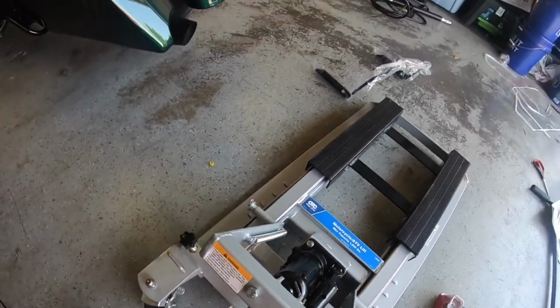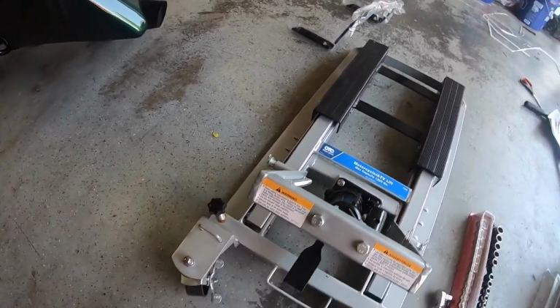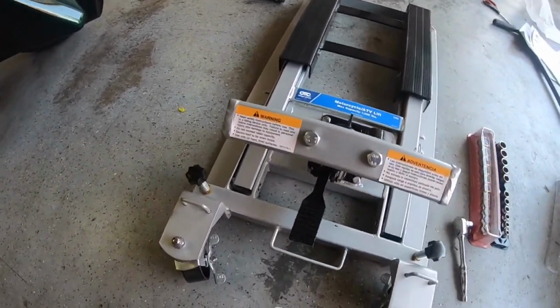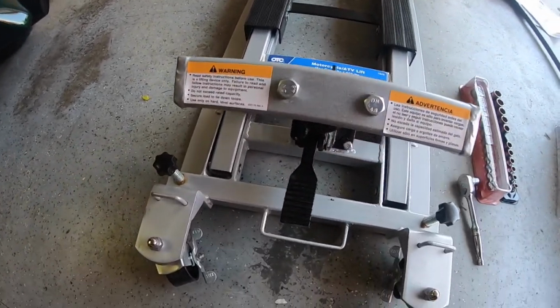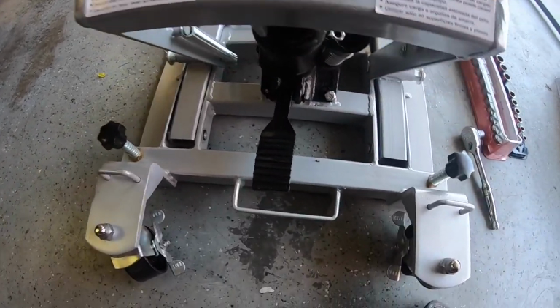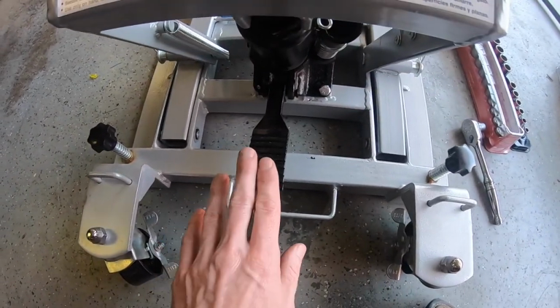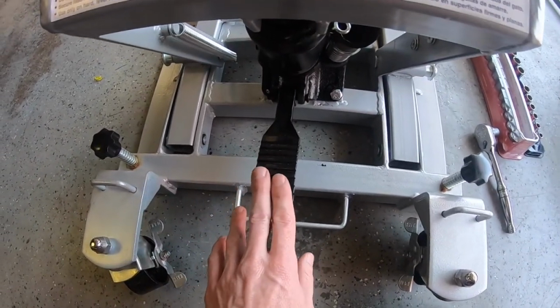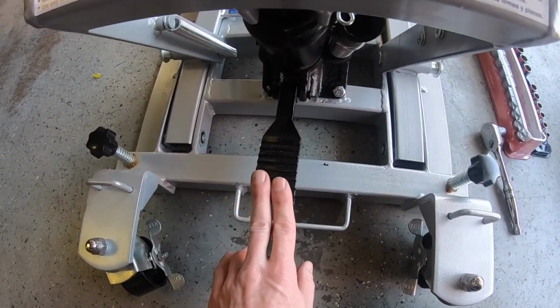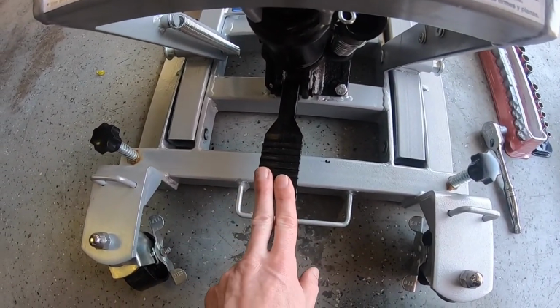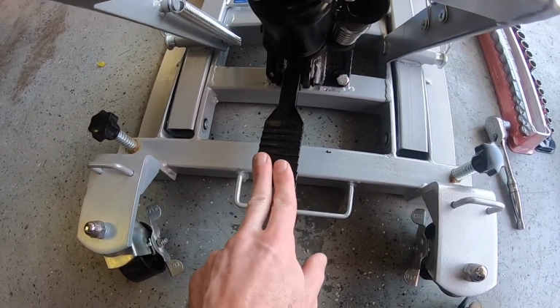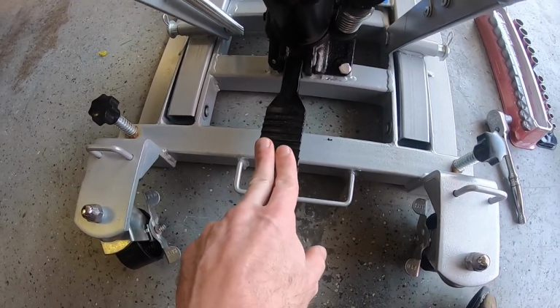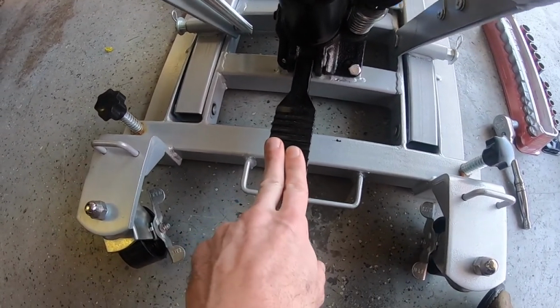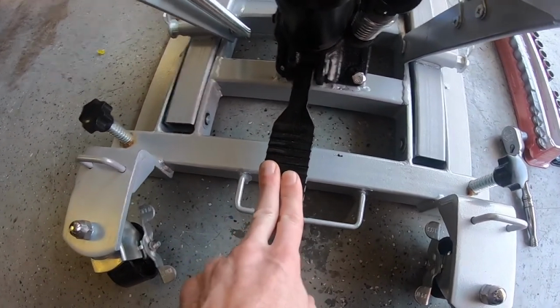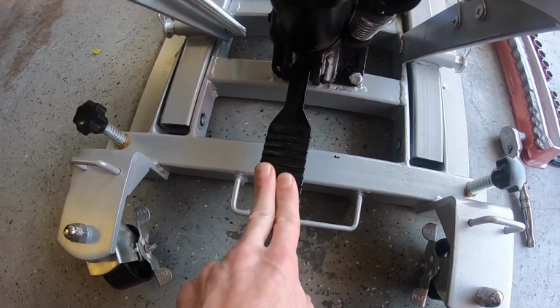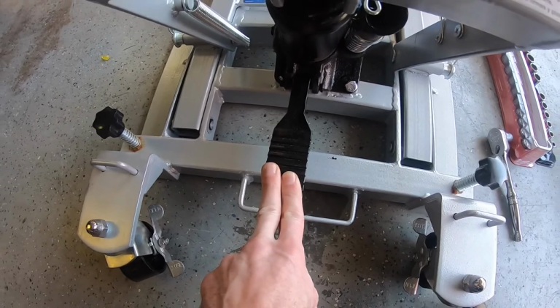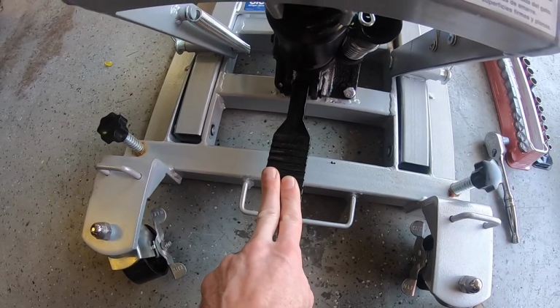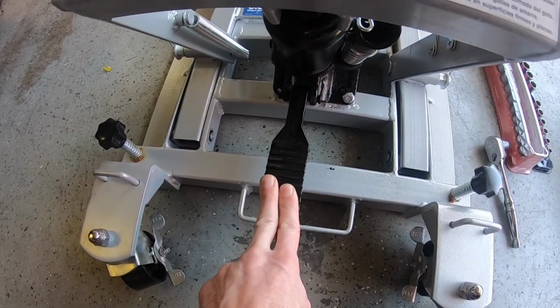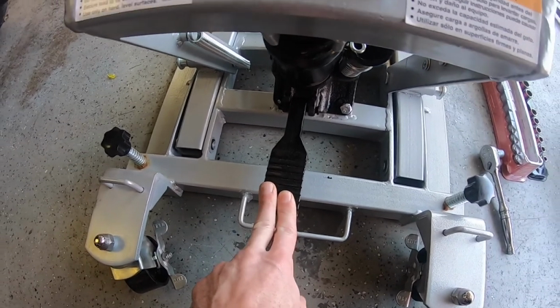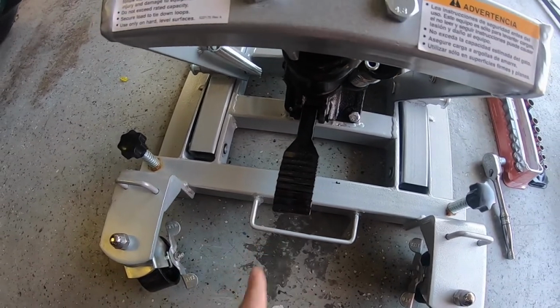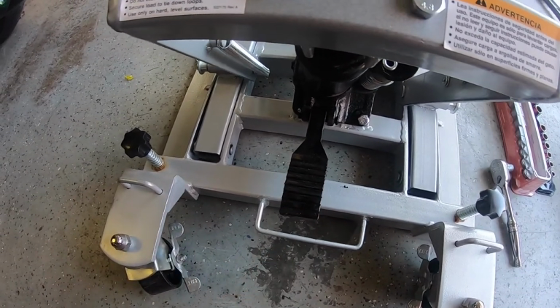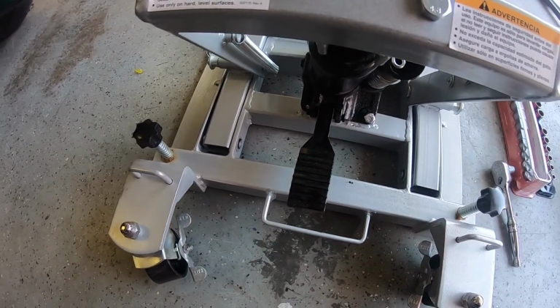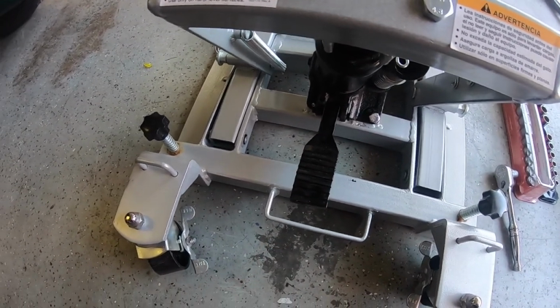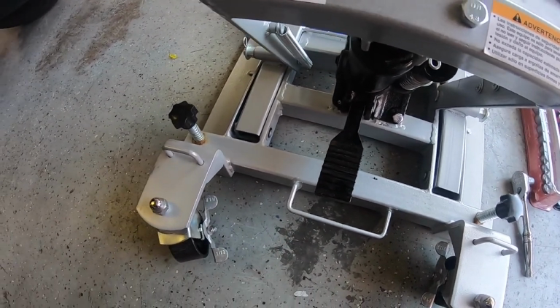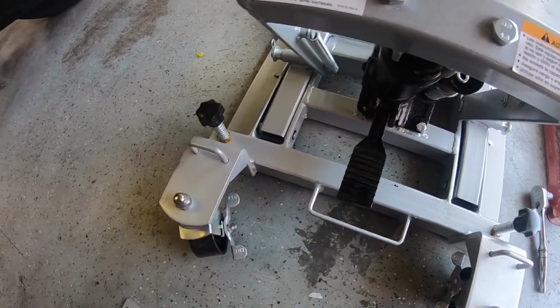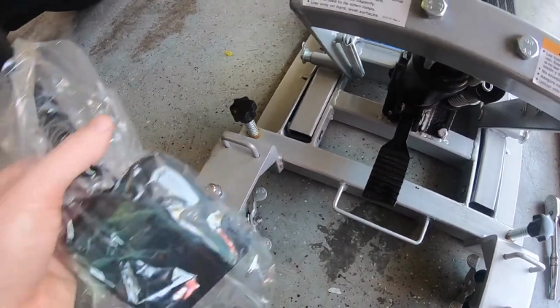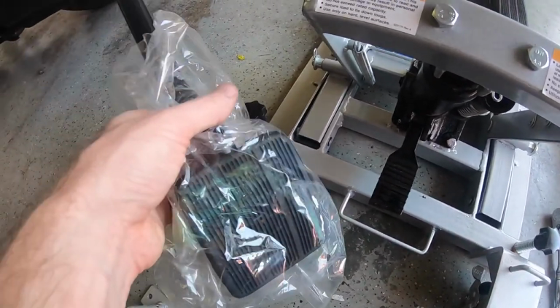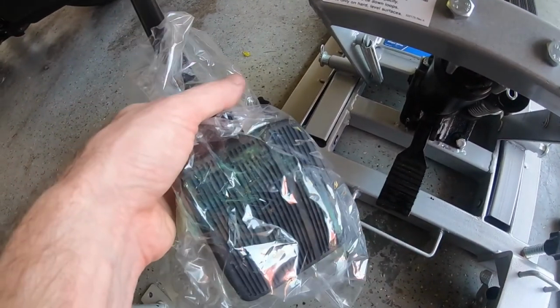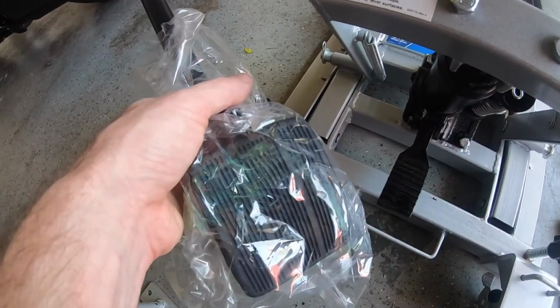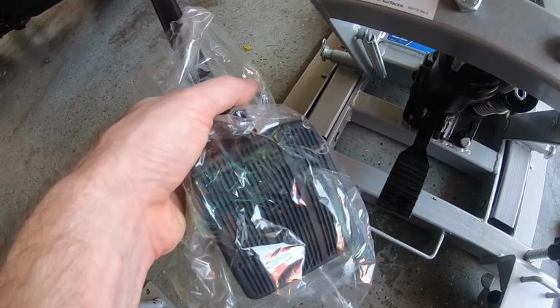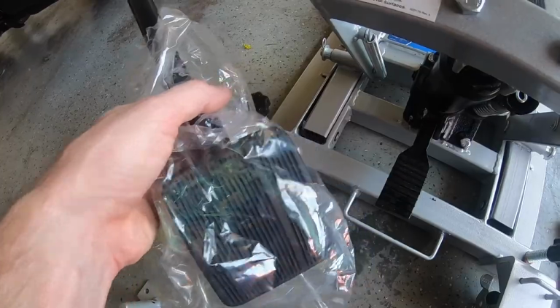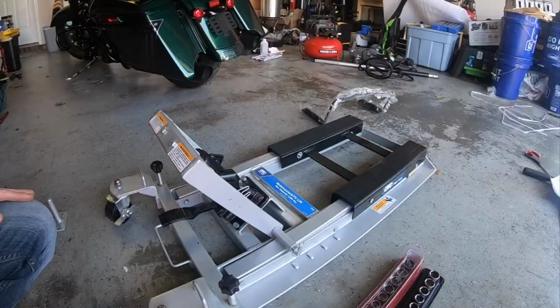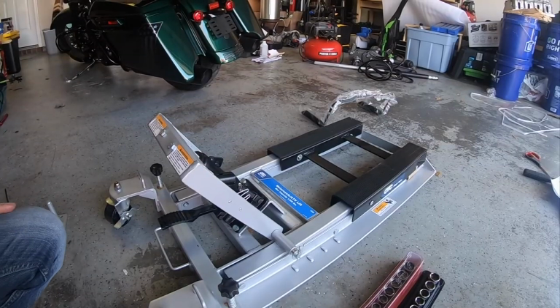Just make sure that when you mount it, this pedal is facing to the rear so you can actually use it. I was actually mistaken earlier — this pedal is the one to lift it, not lower it.